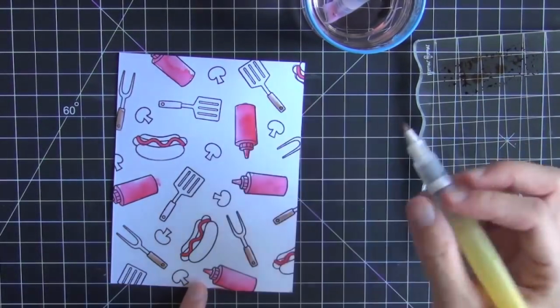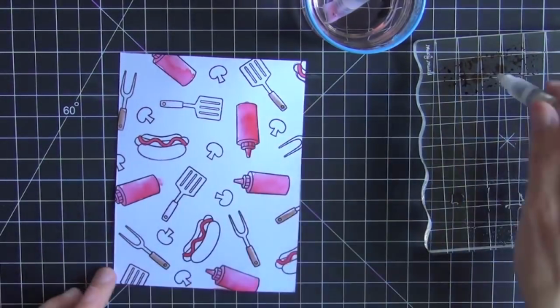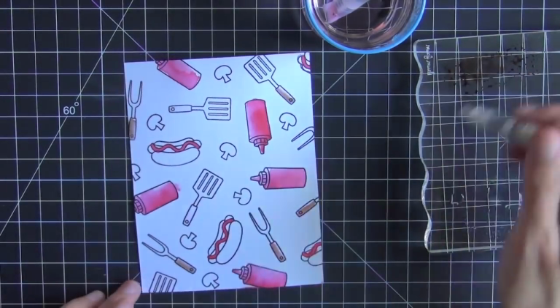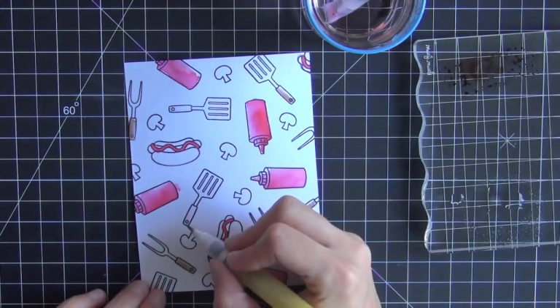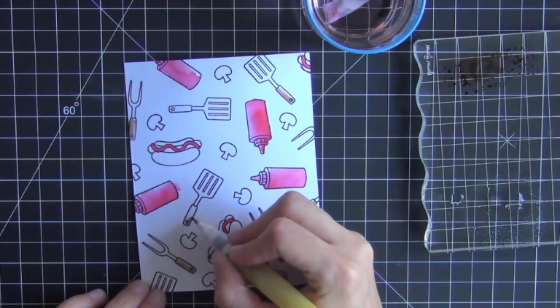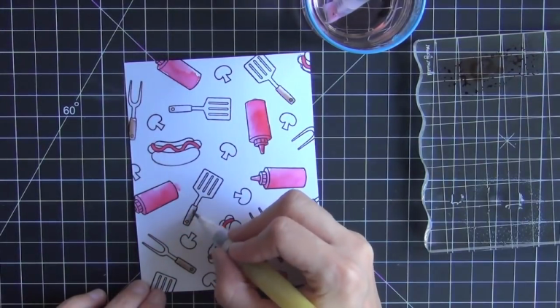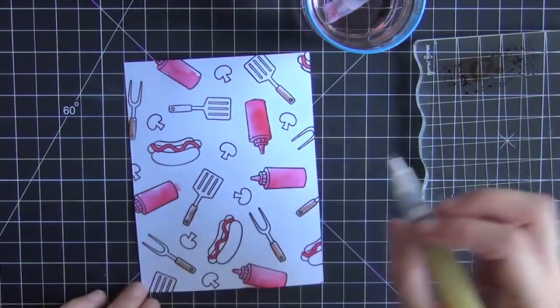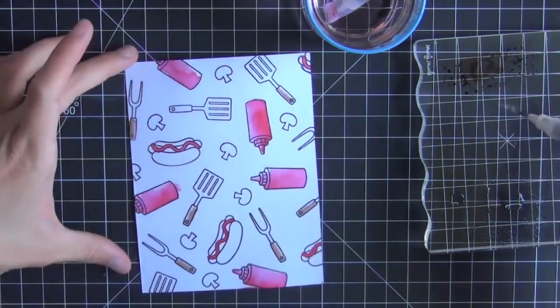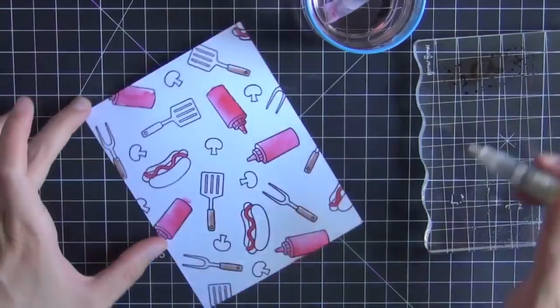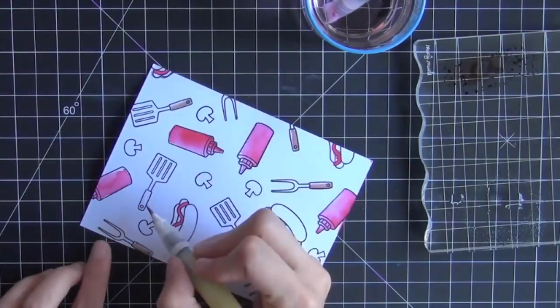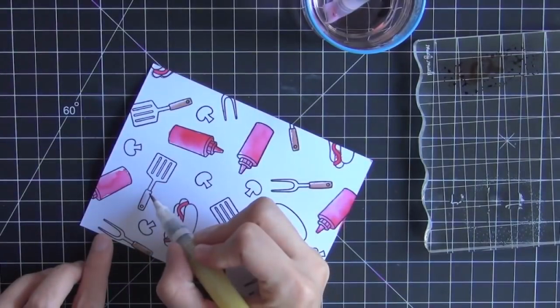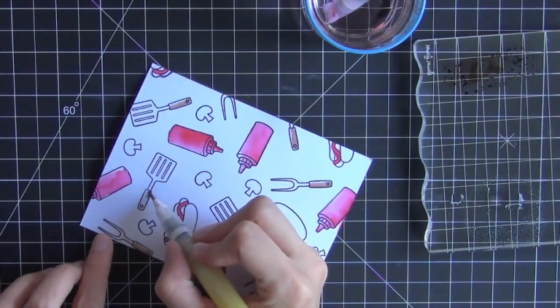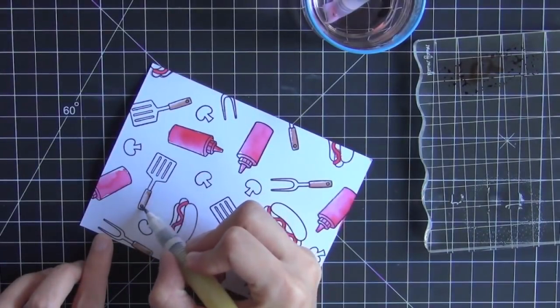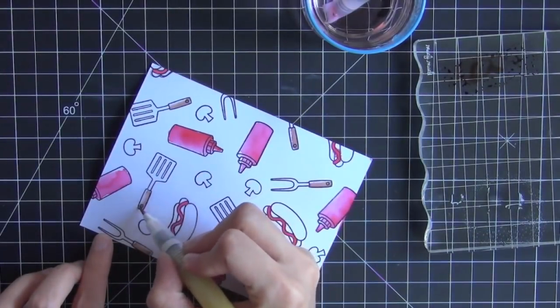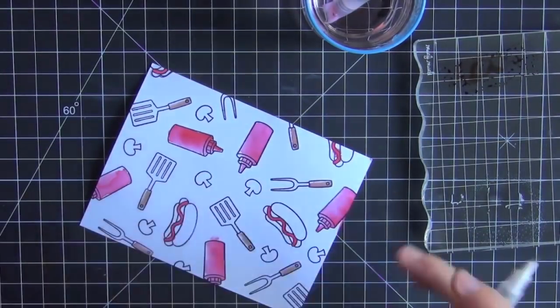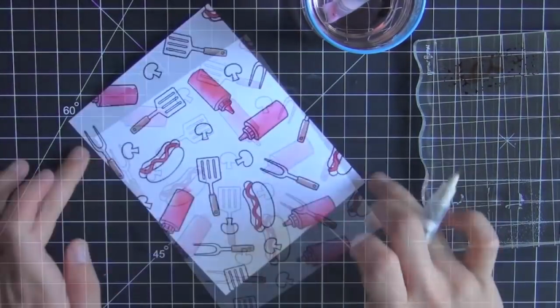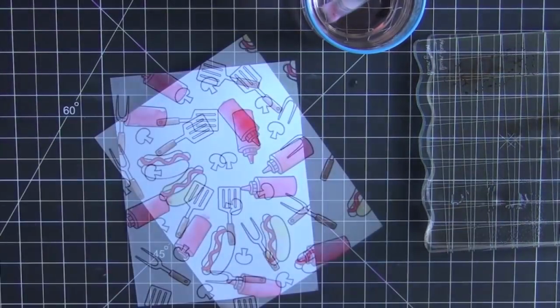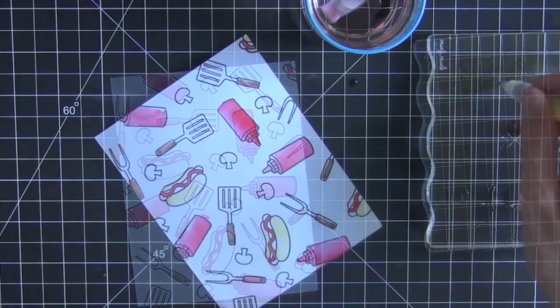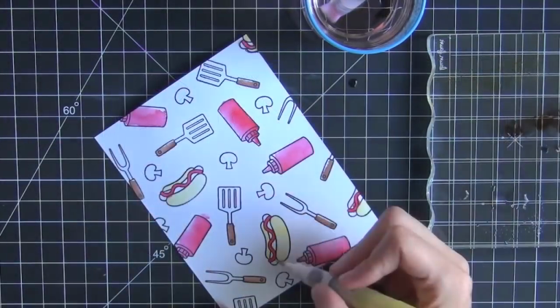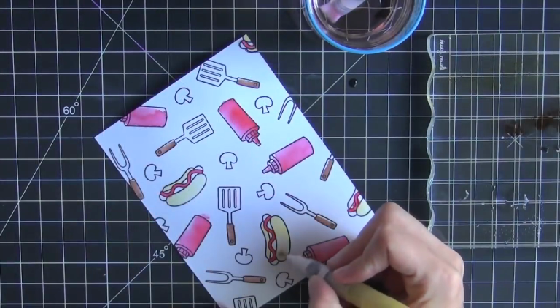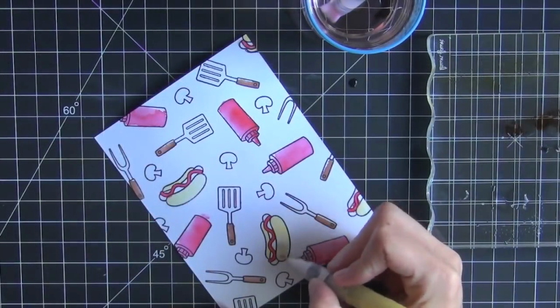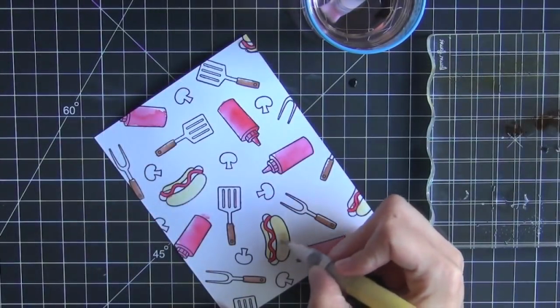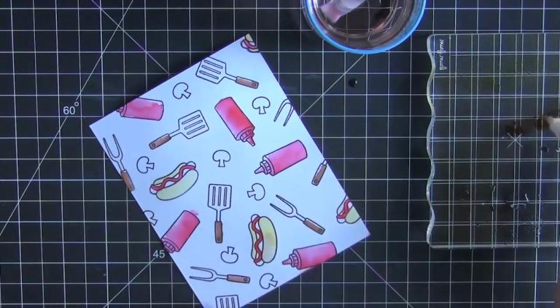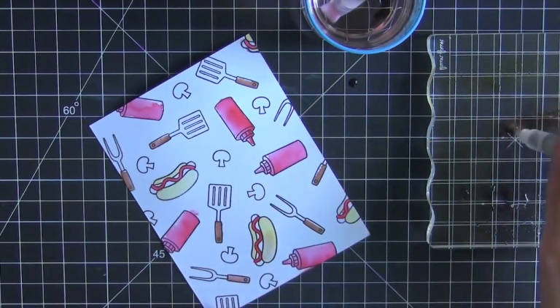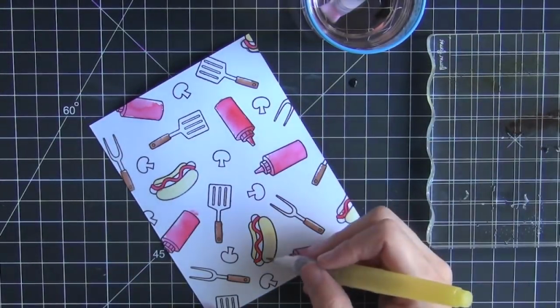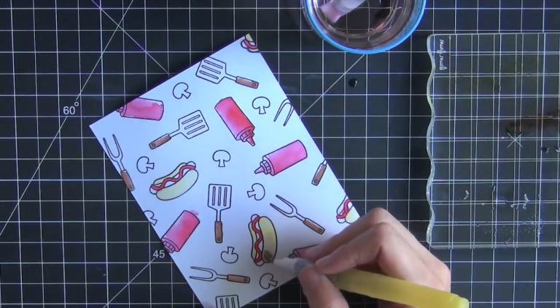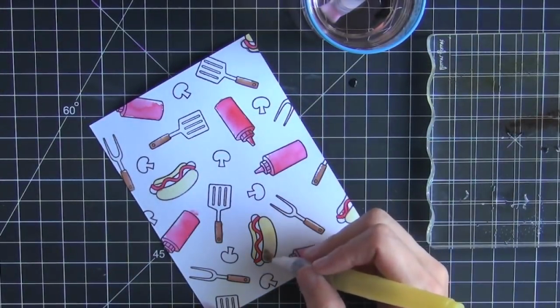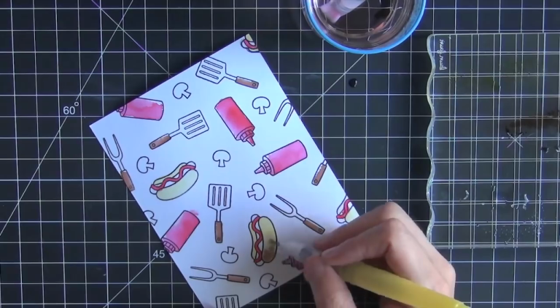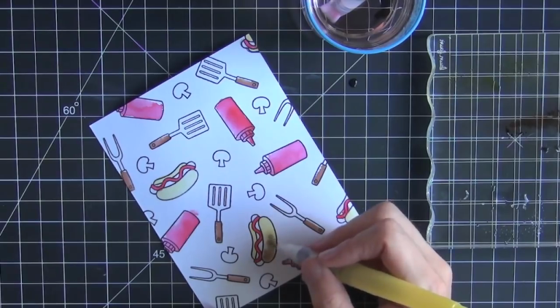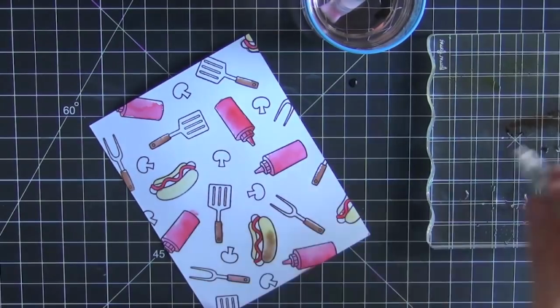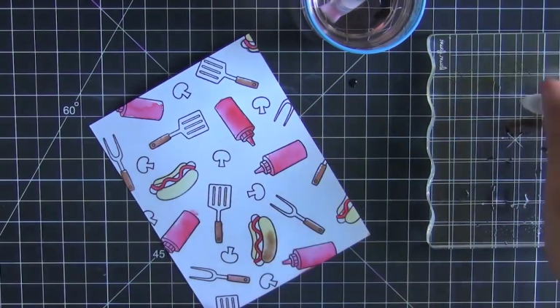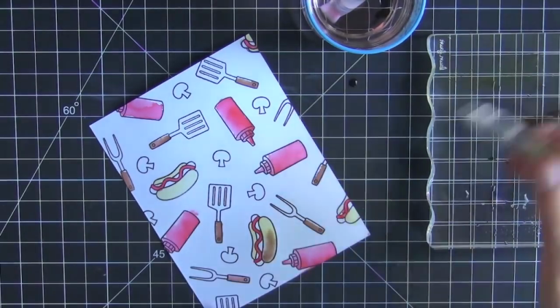I wet all the handles before, and then using the same process I'm applying the ink. I'll go ahead and do that for the rest of the images.